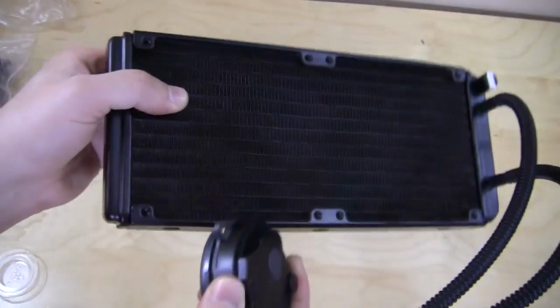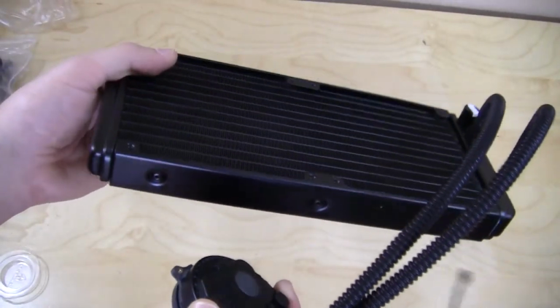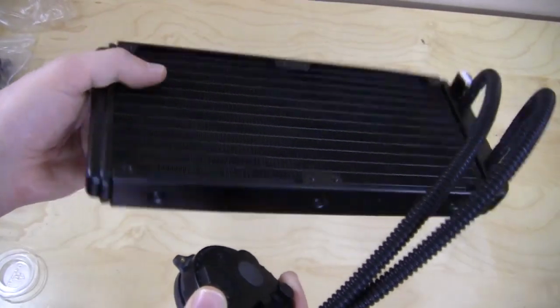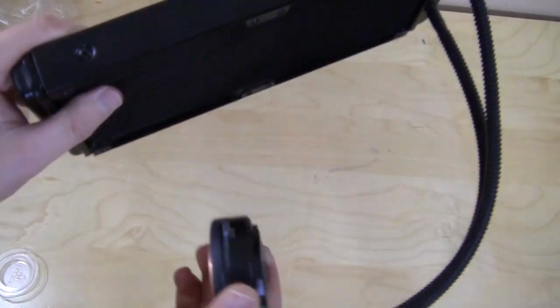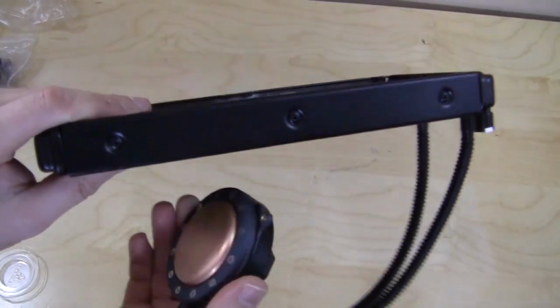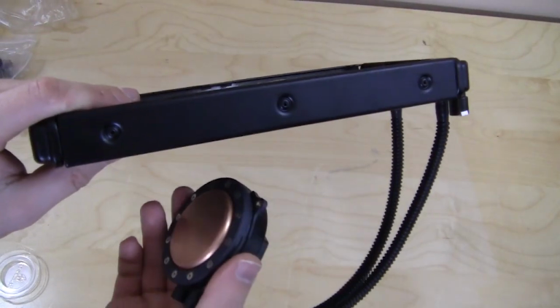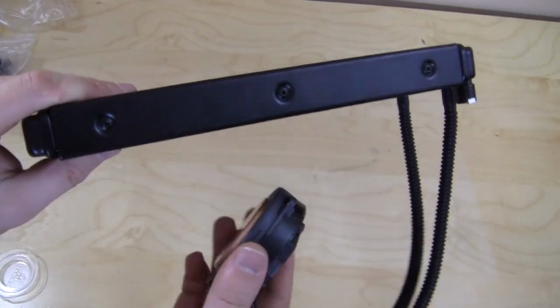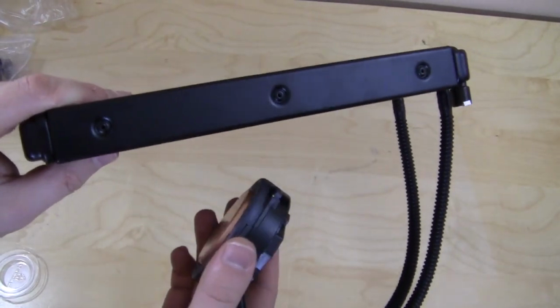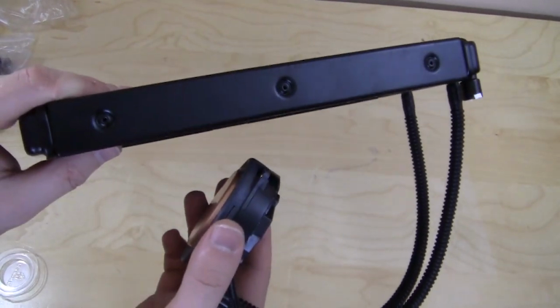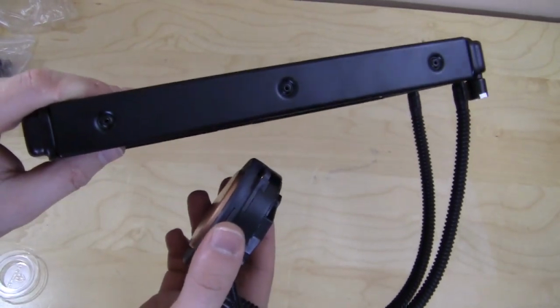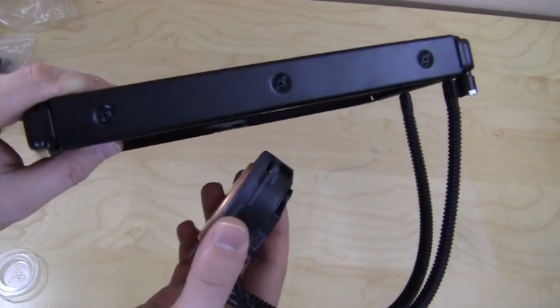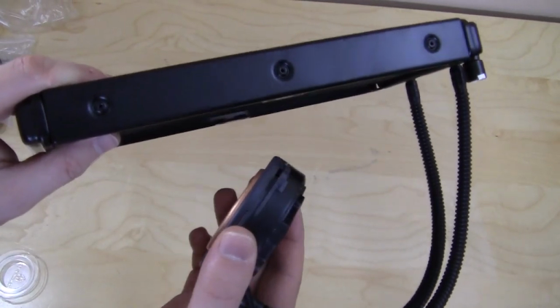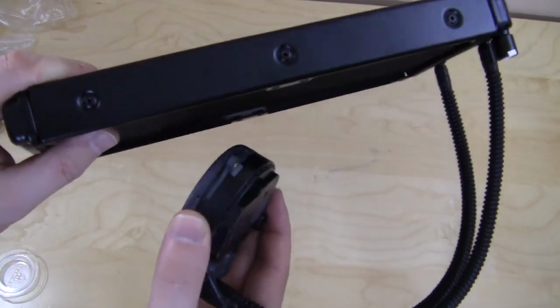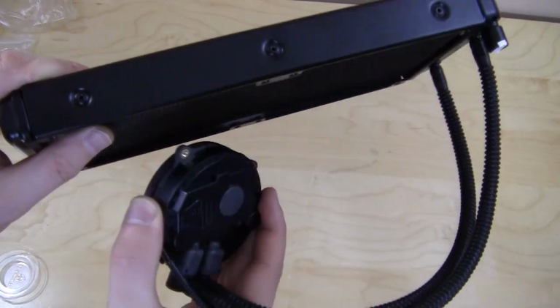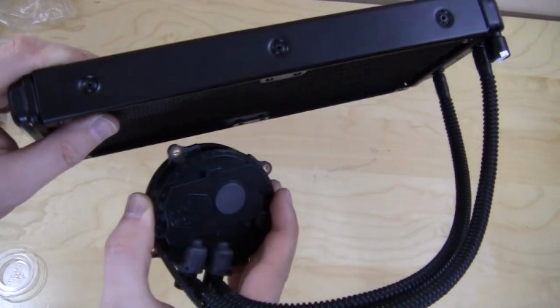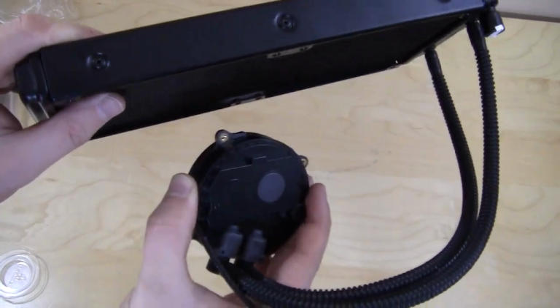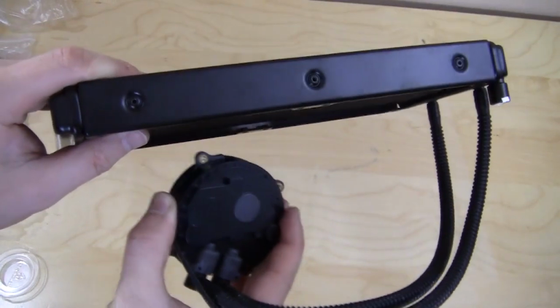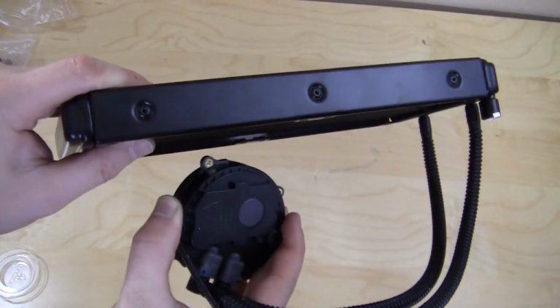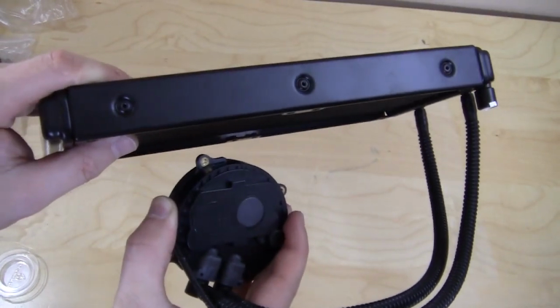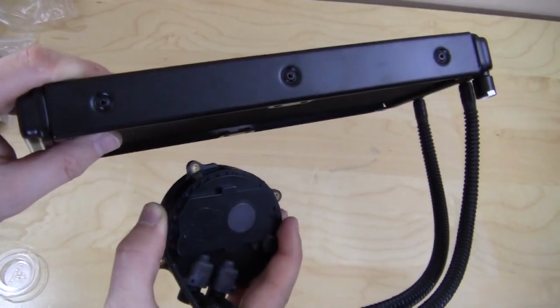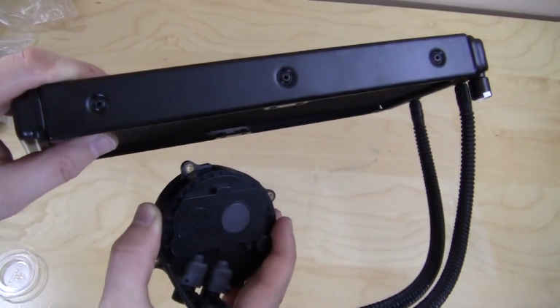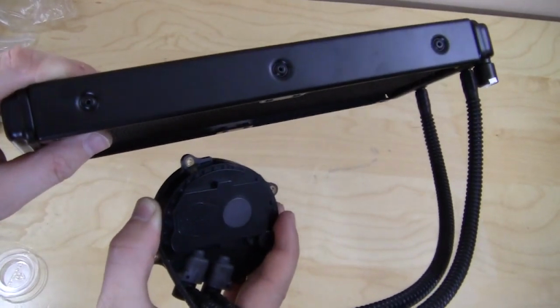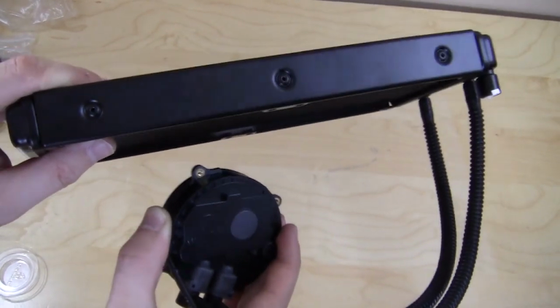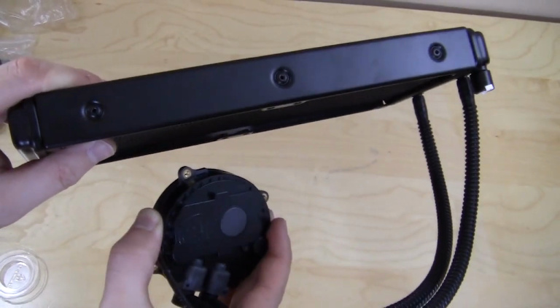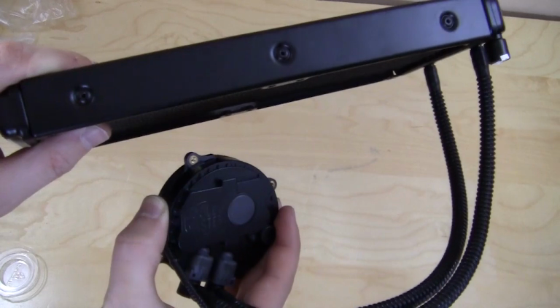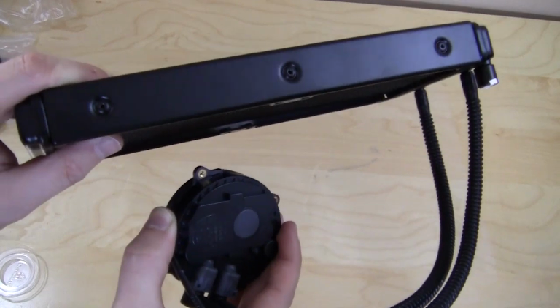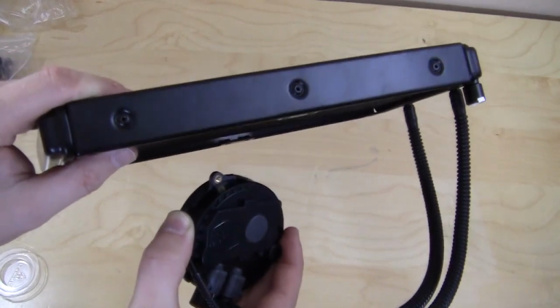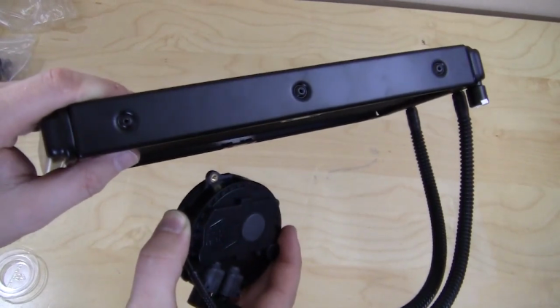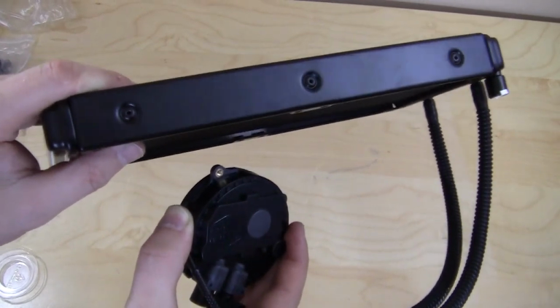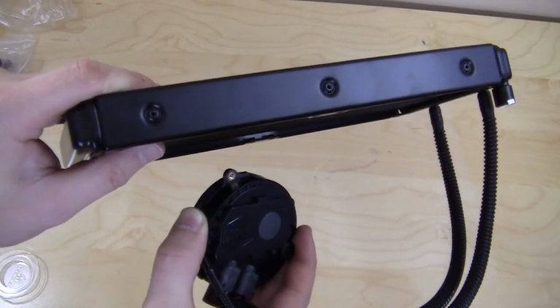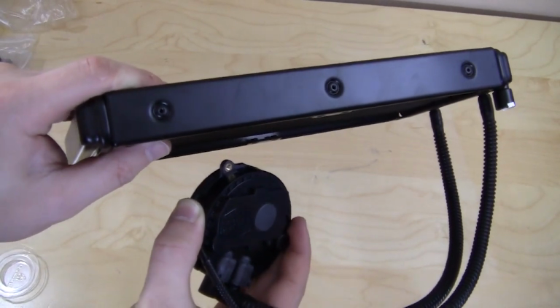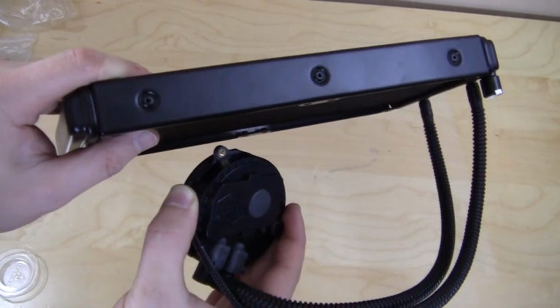This basically wraps up our unboxing and overview video of the Cooler Master Seidon 240M. Check back very soon on thinkcomputers.org as we'll have the full written review. And remember guys, if you like our unboxing videos, why don't you subscribe — catch you guys later.